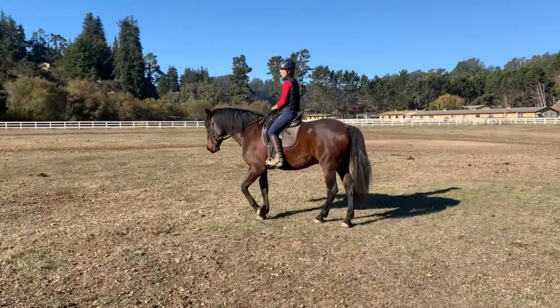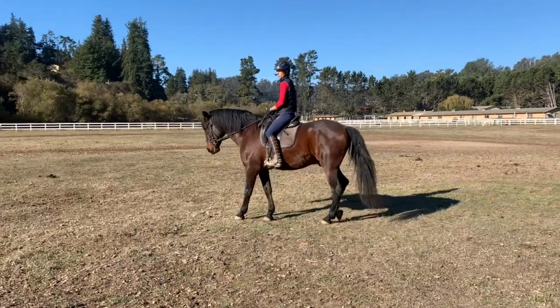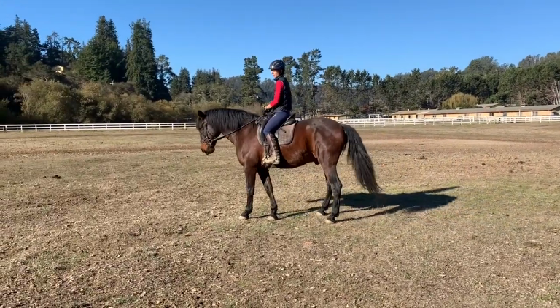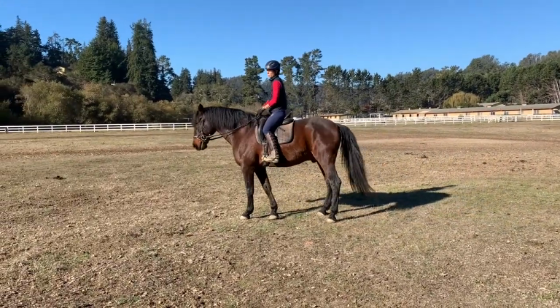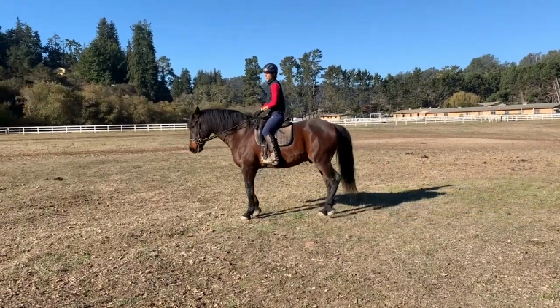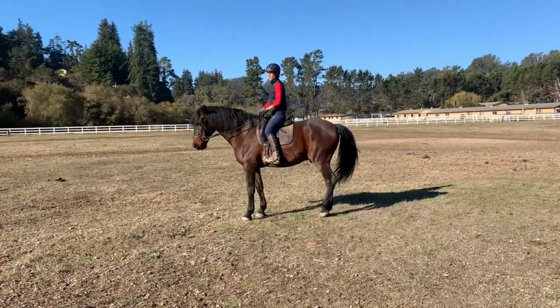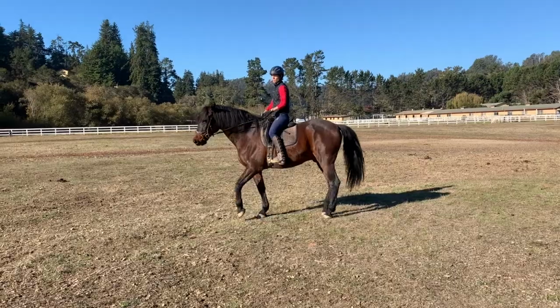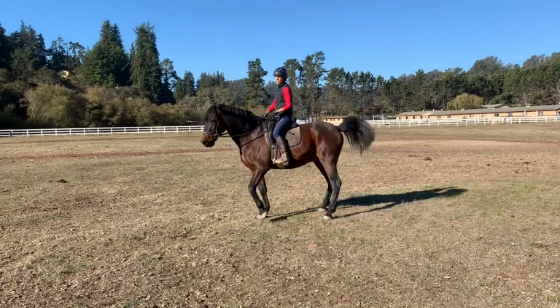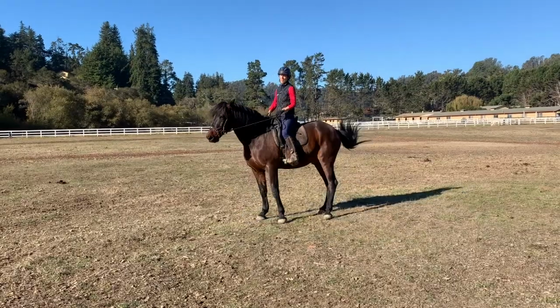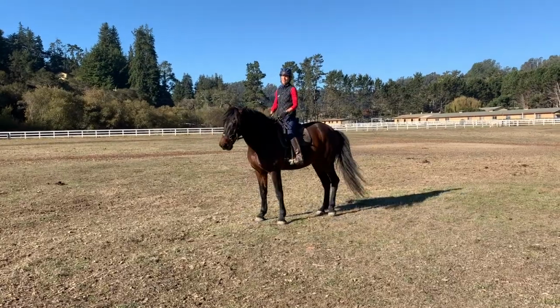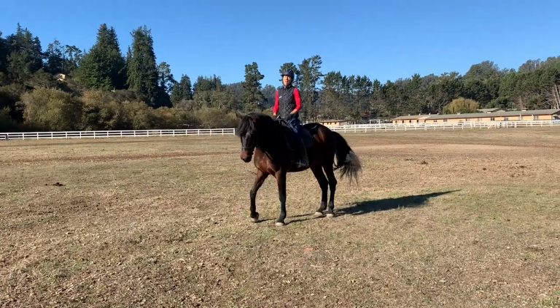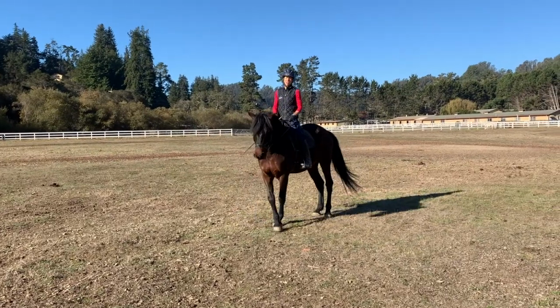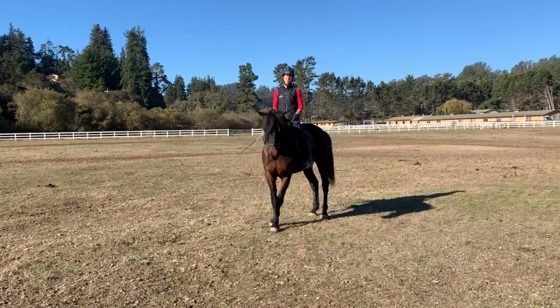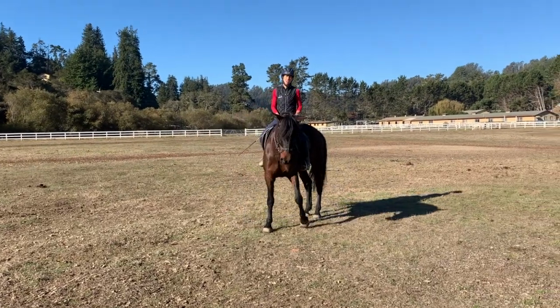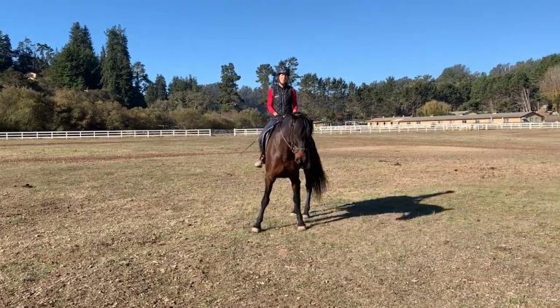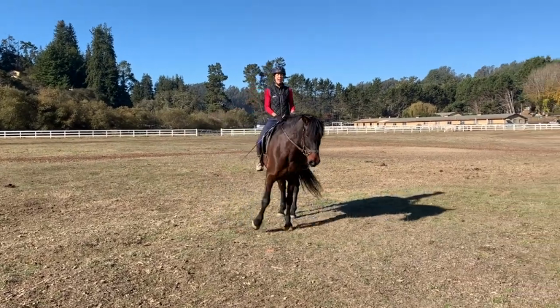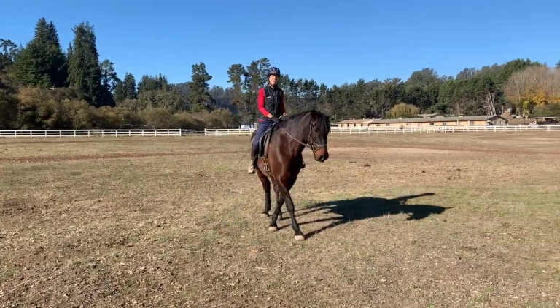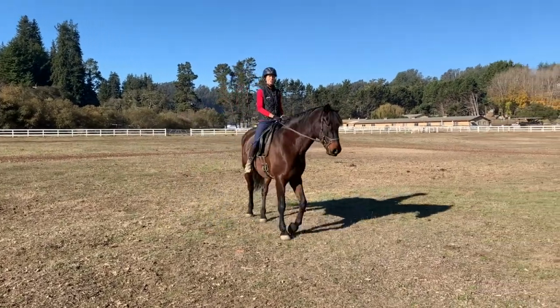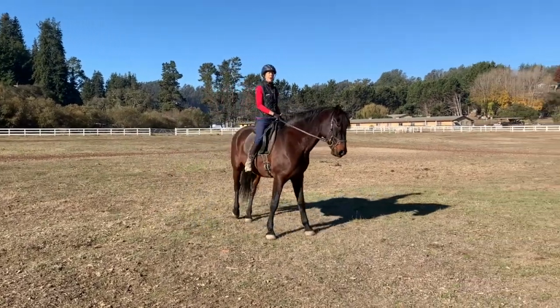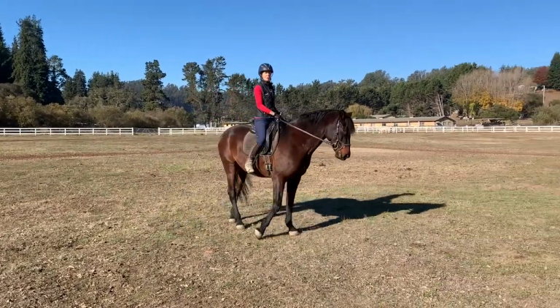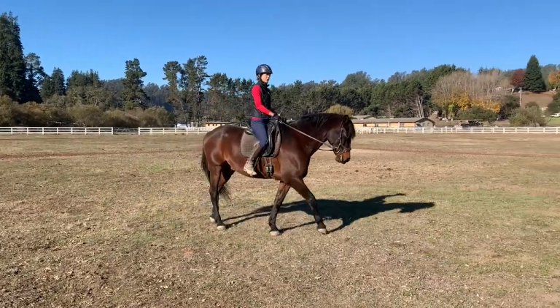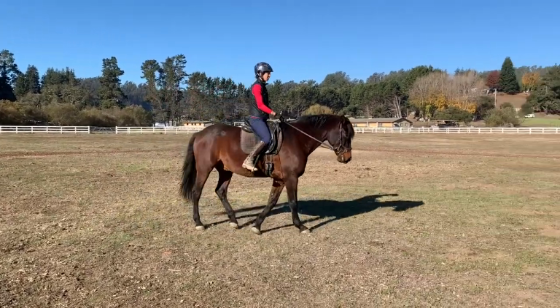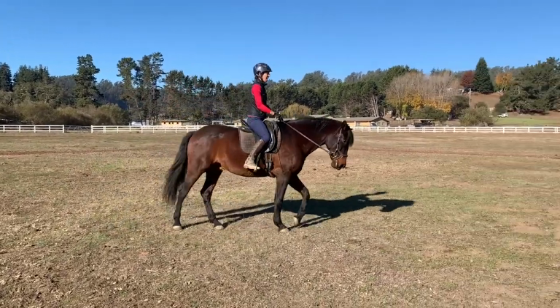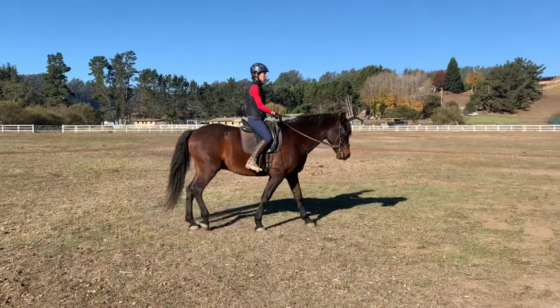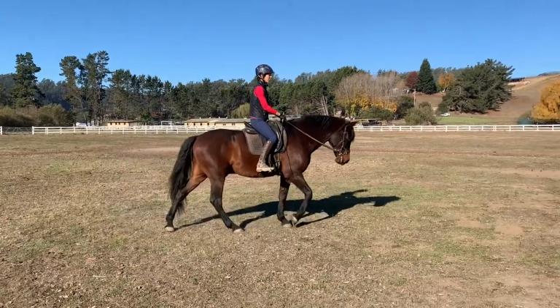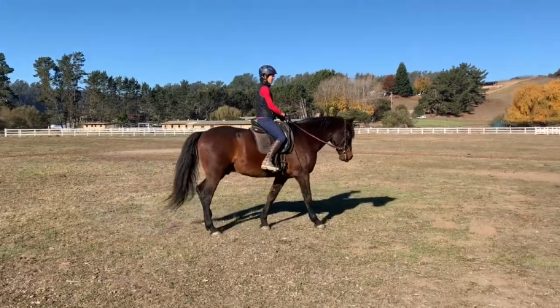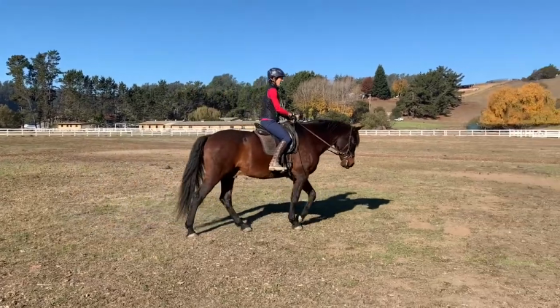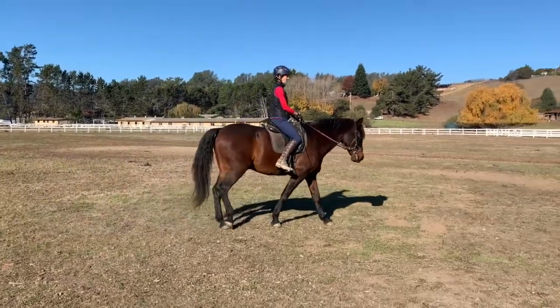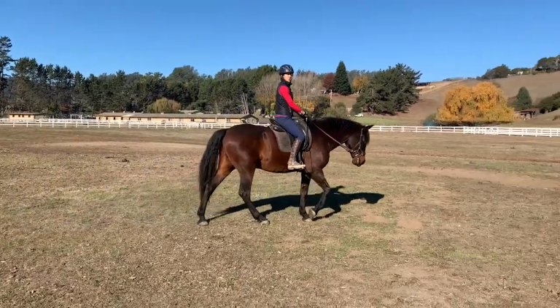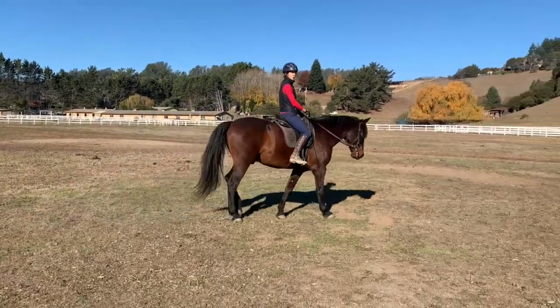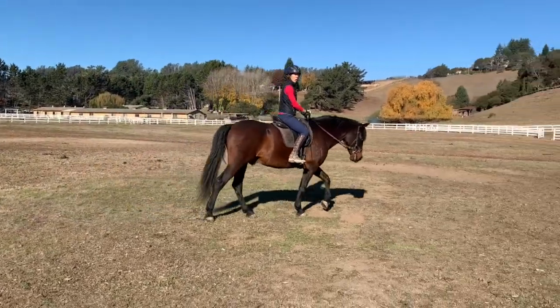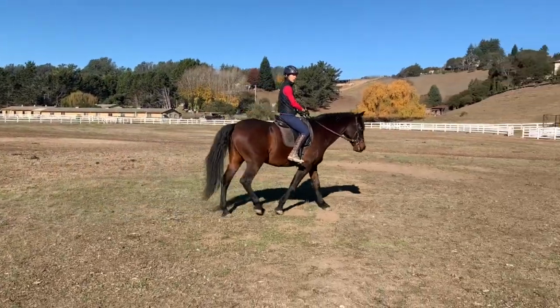I'm alternating between turn on the forehand and turn on the haunches, making a half turn of each. This is a fun addition to your walk workouts.